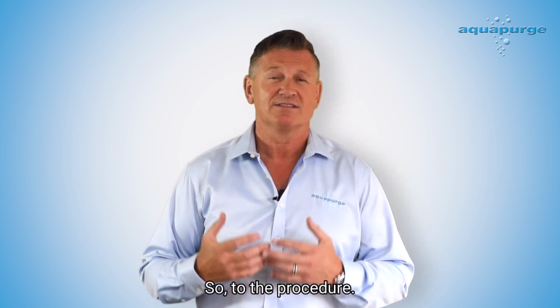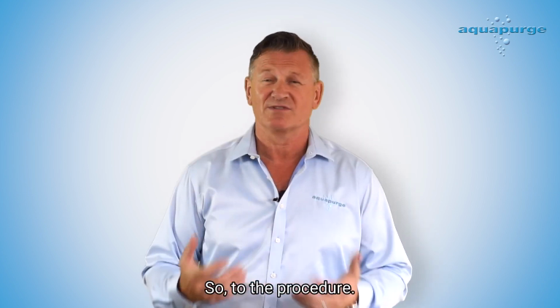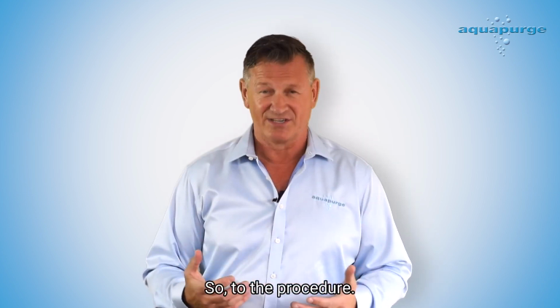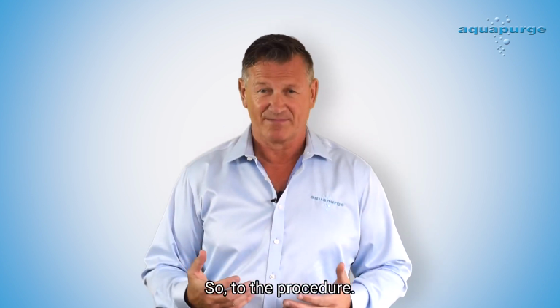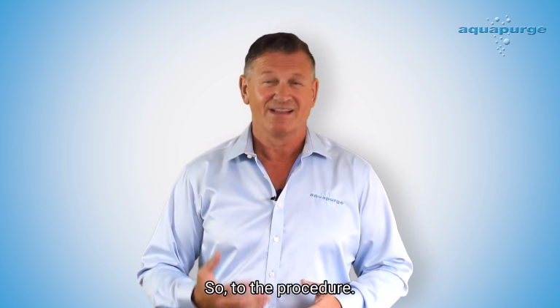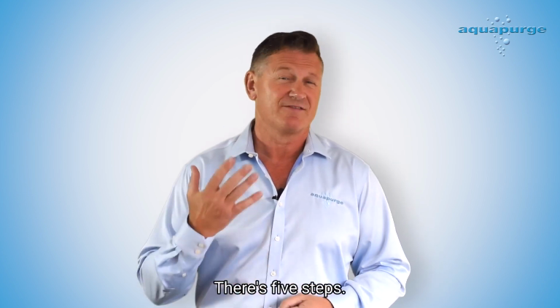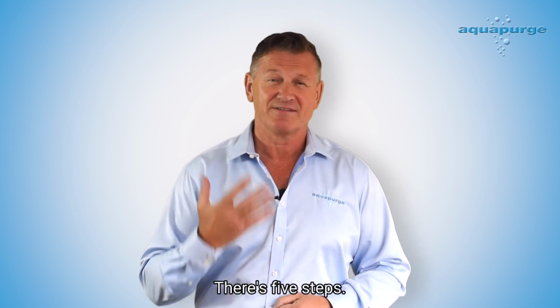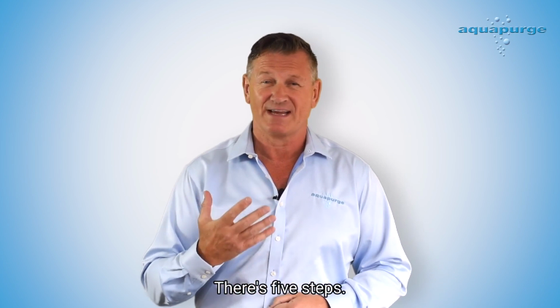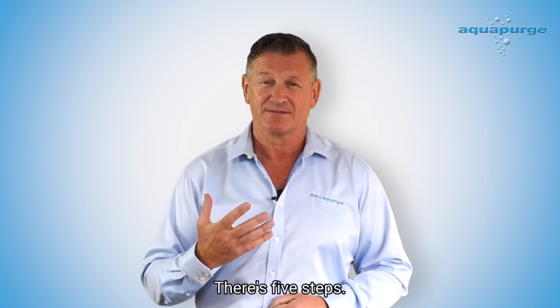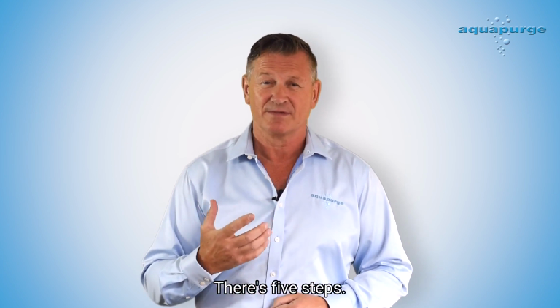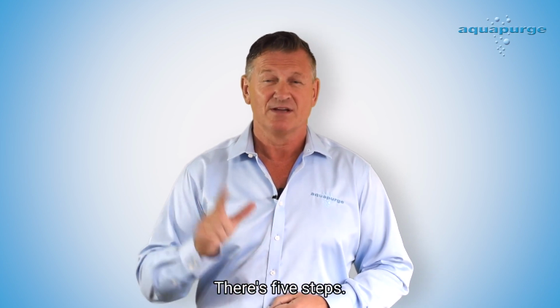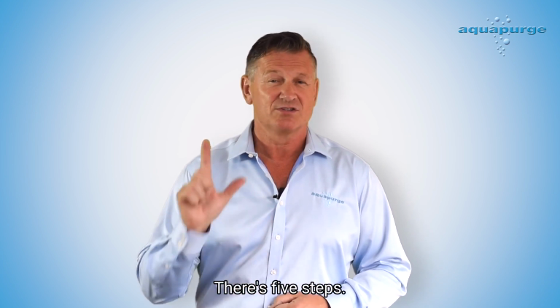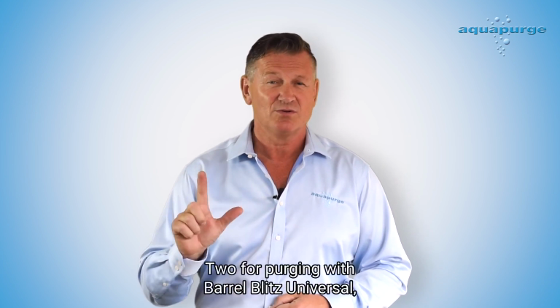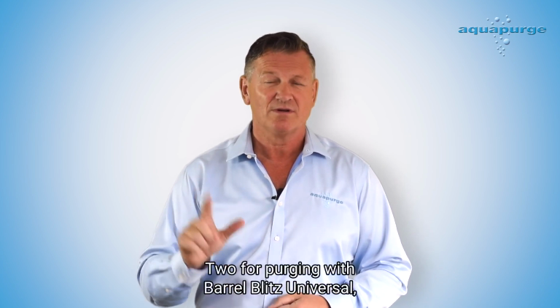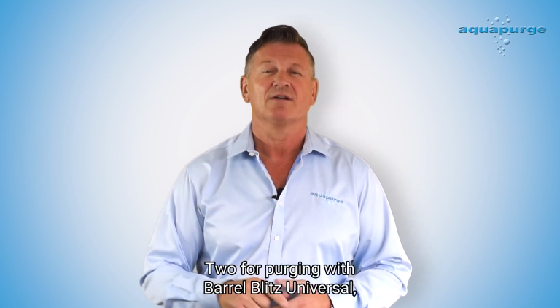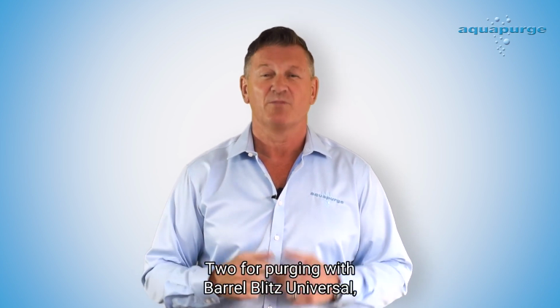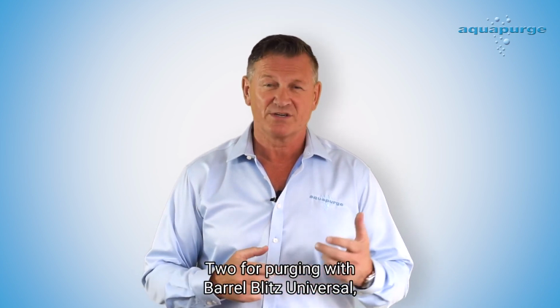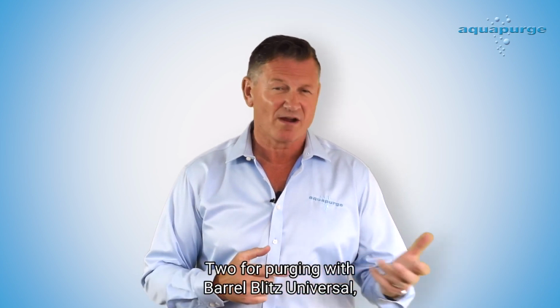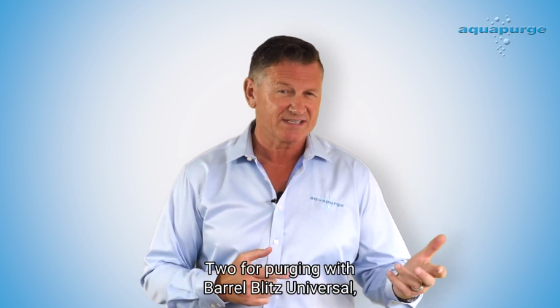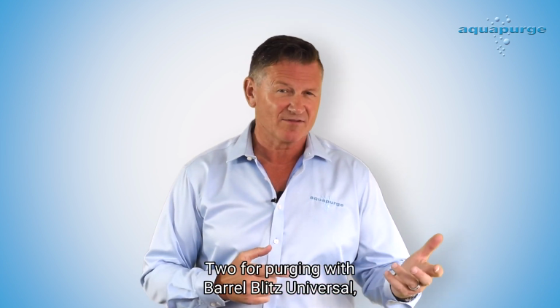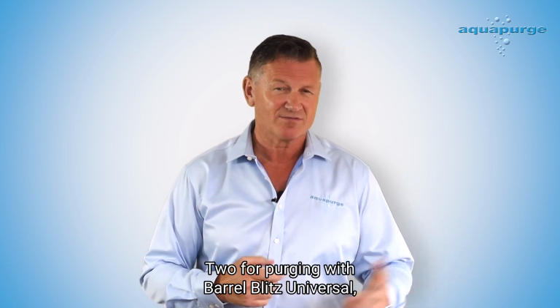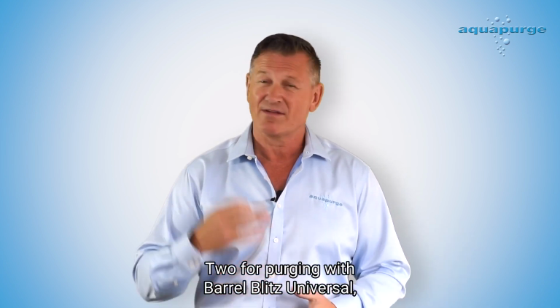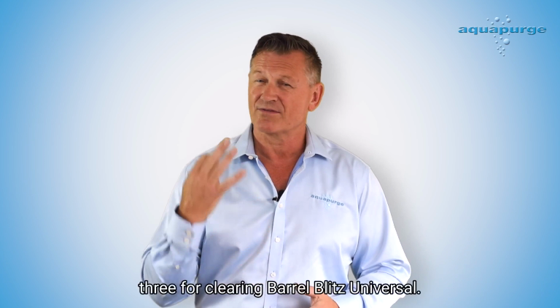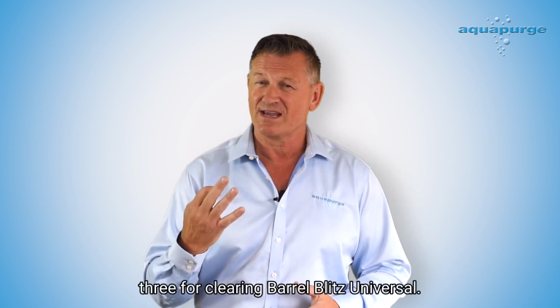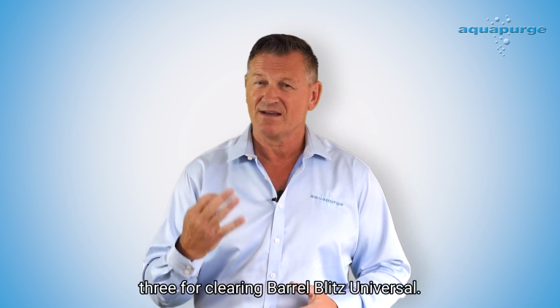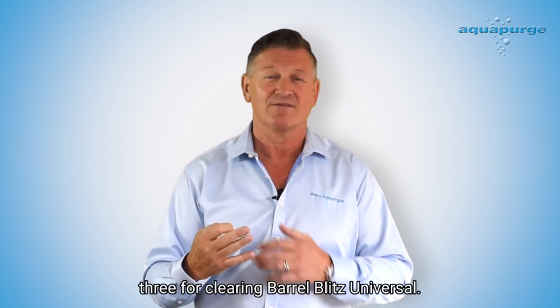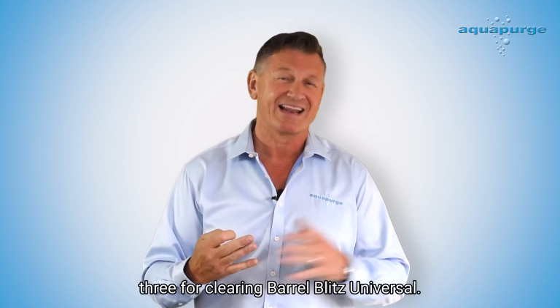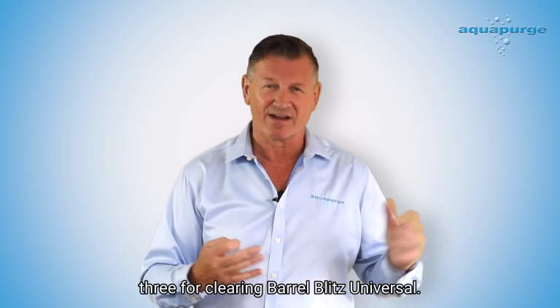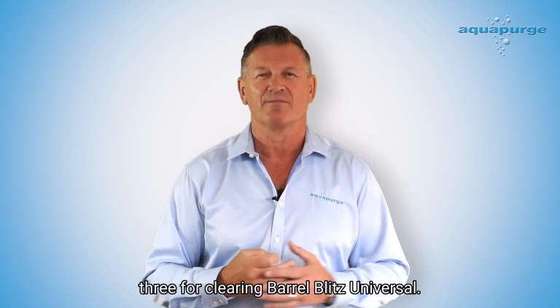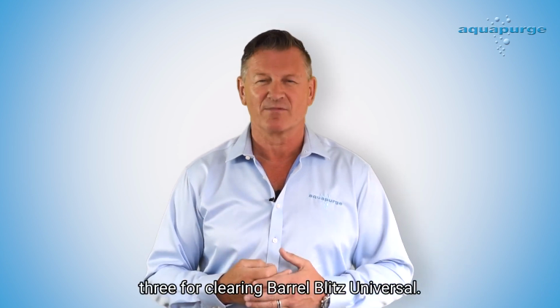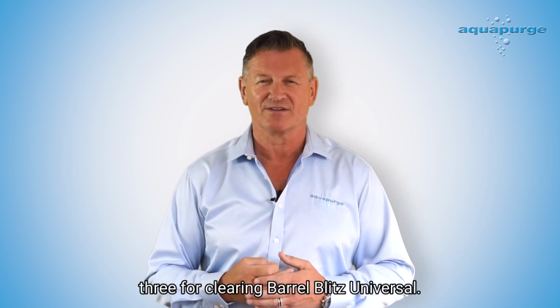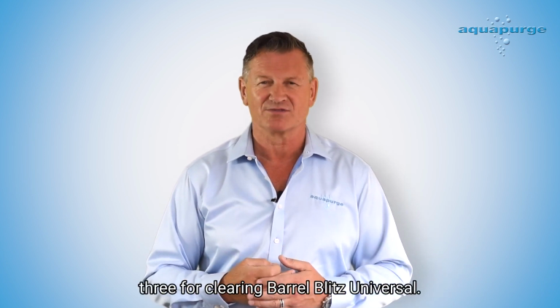To the procedure — there are five steps: two for purging with Barrel Blitz Universal, and three for clearing Barrel Blitz Universal.